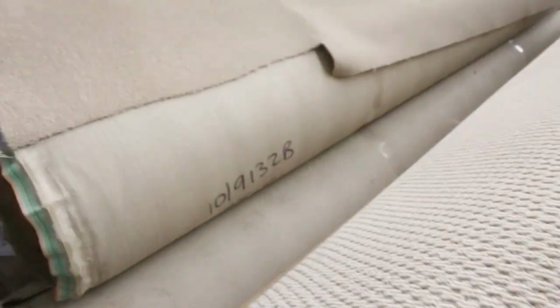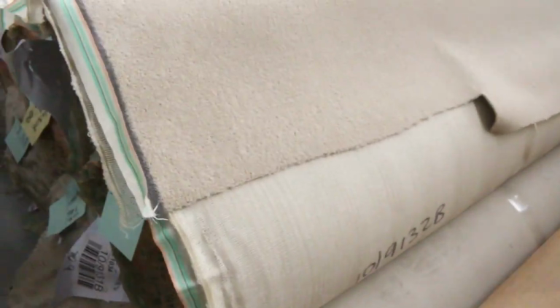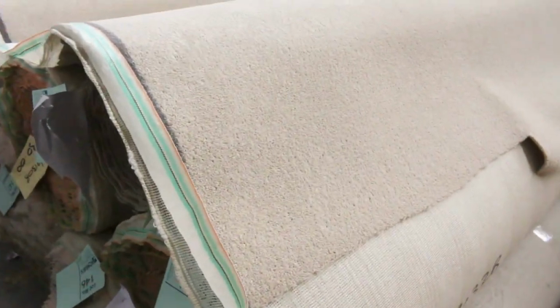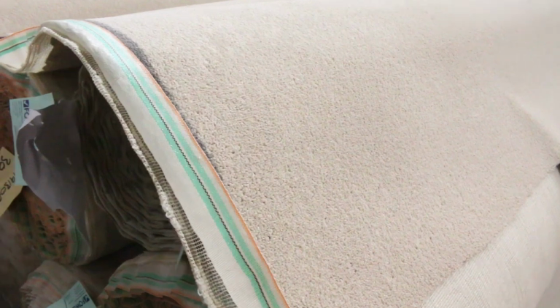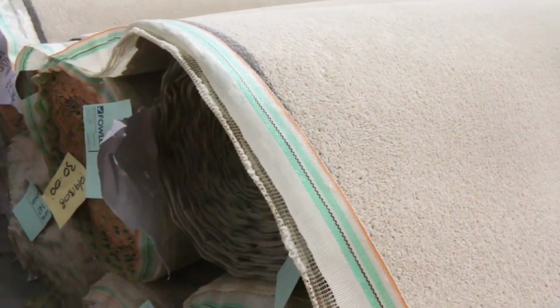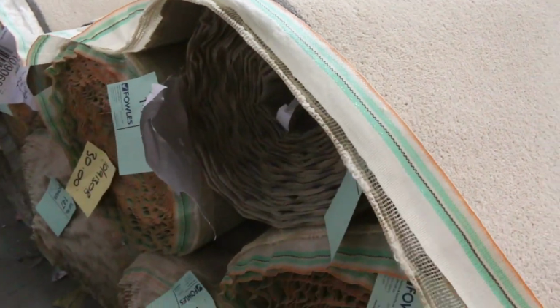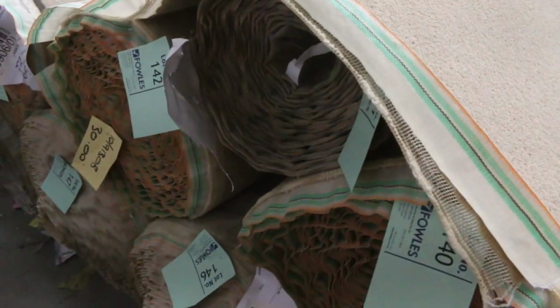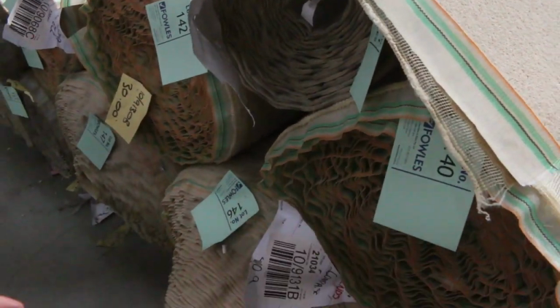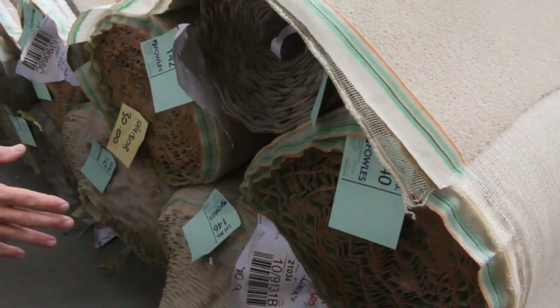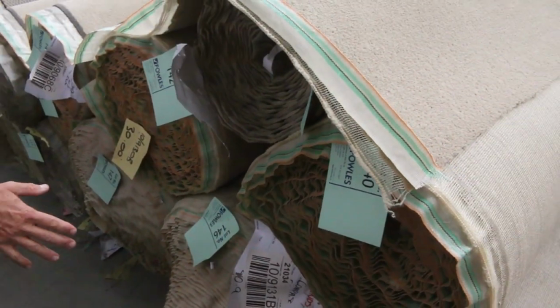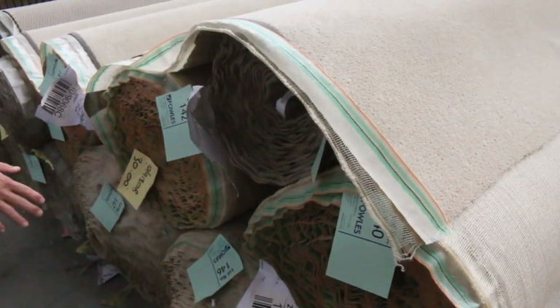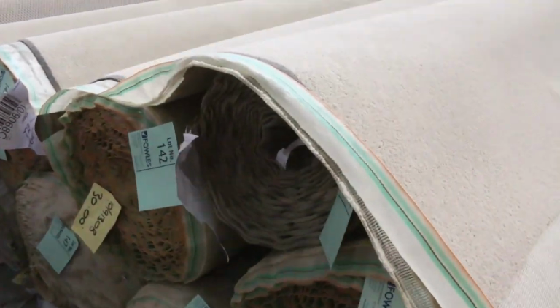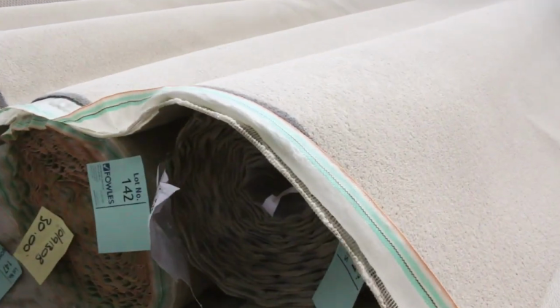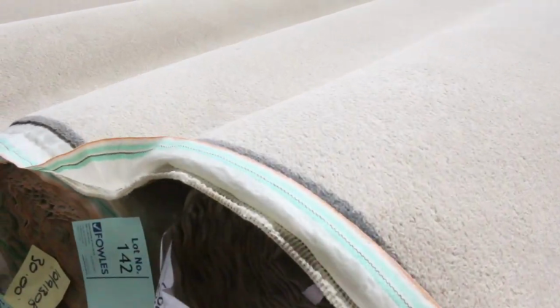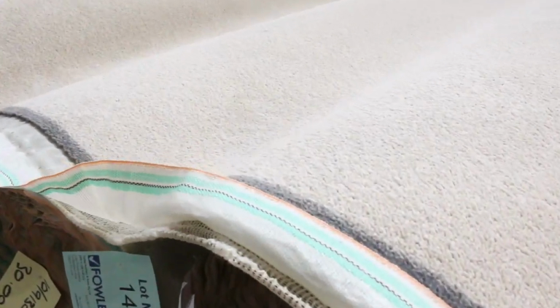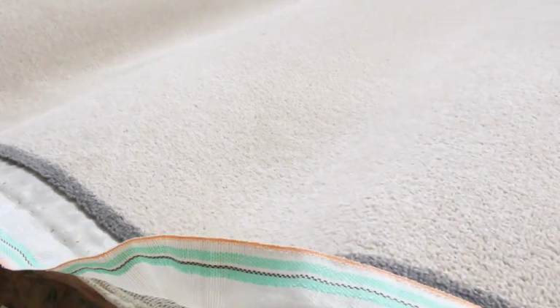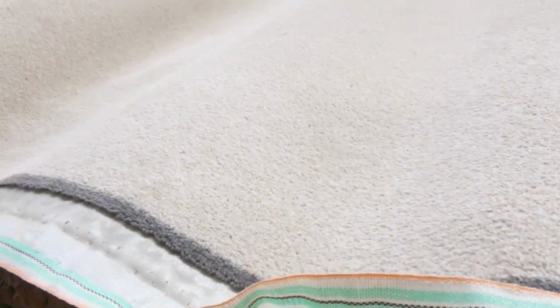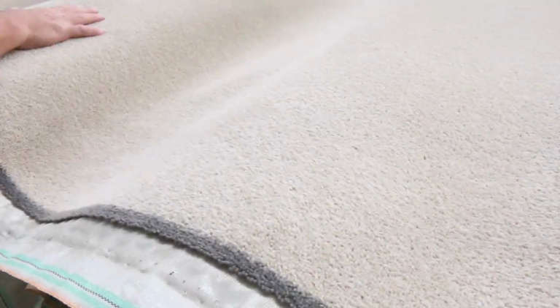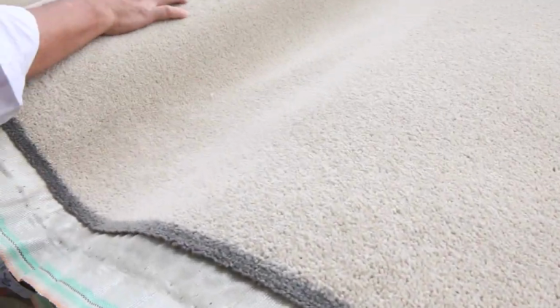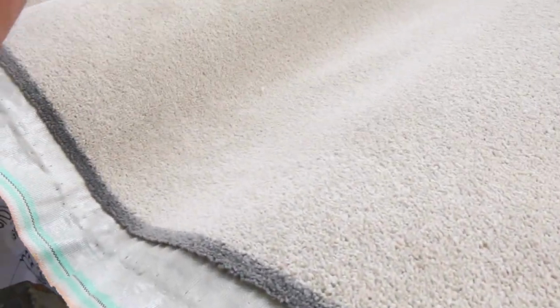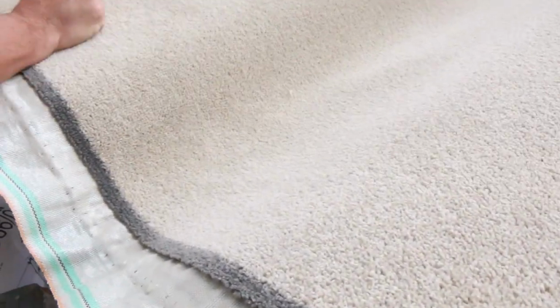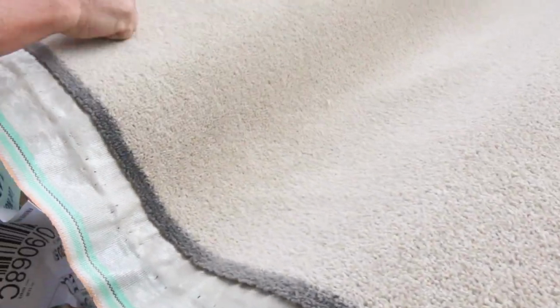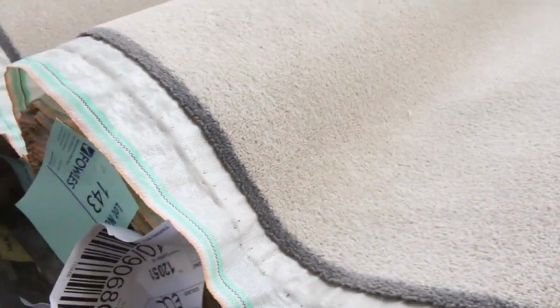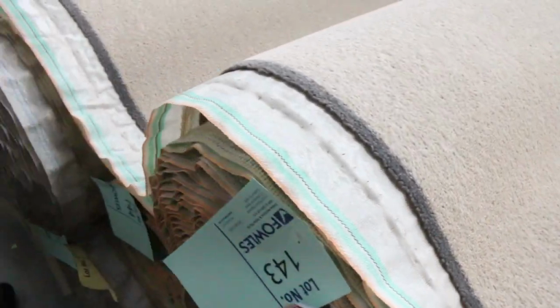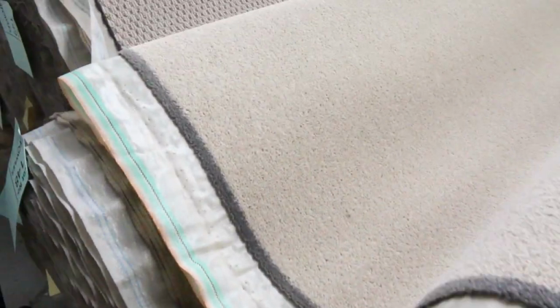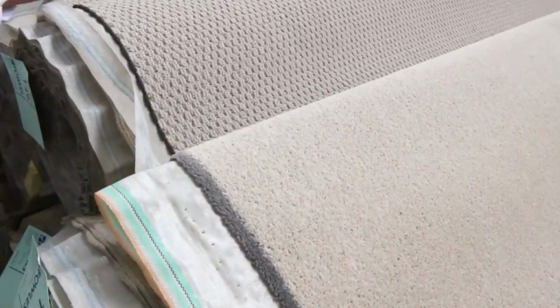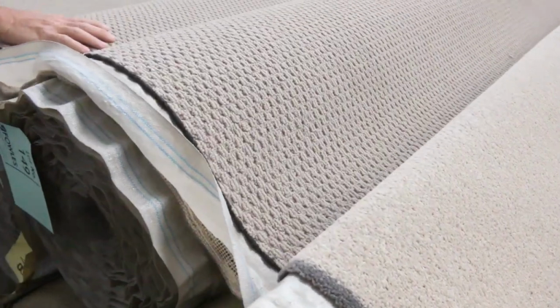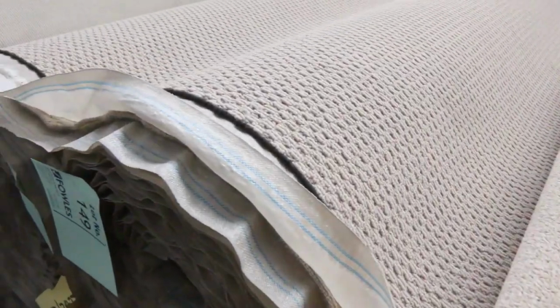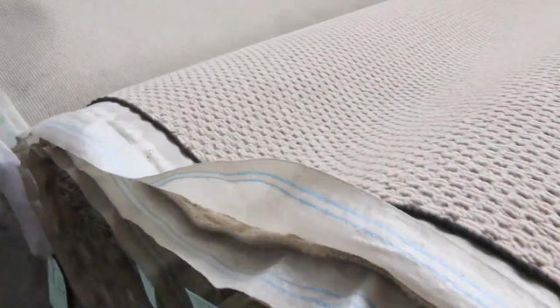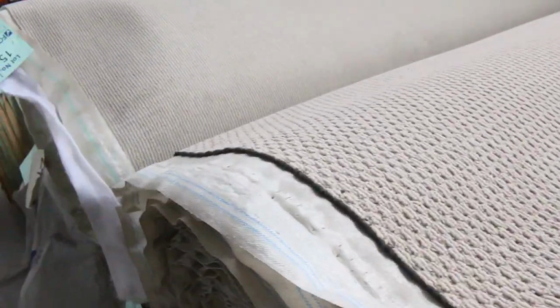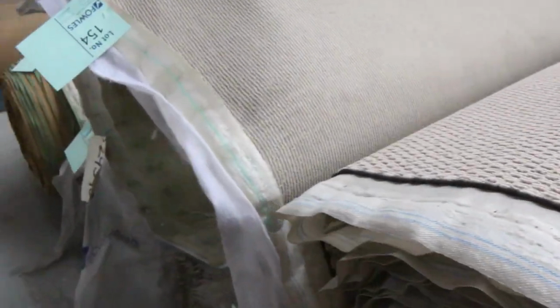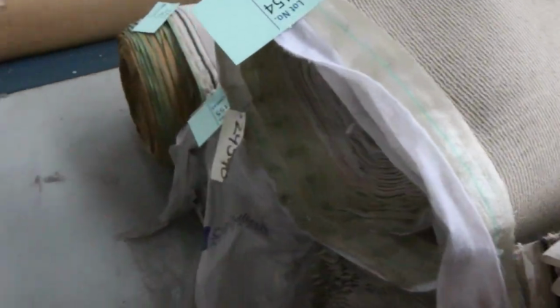Have a look at this — there's heaps of it, from lot number 145 right through to lot number 151. Nice little neutral twist pile — beautiful buying at $25. And more loop piles there, again starting from that $25 a metre mark.